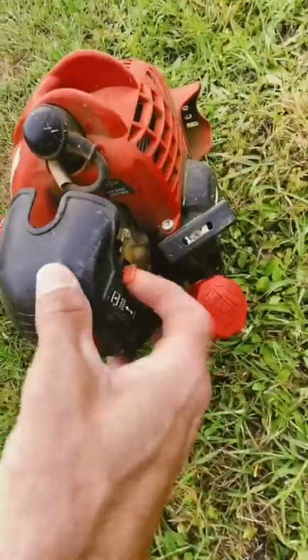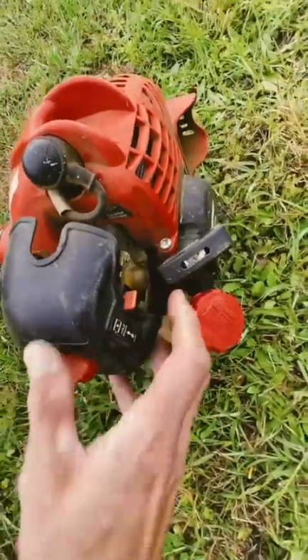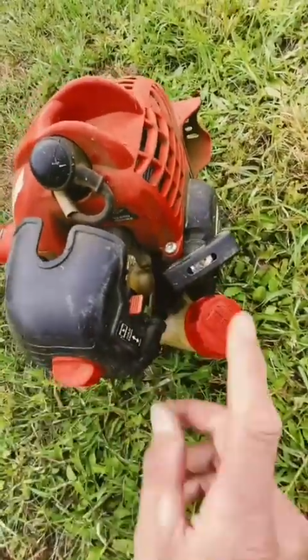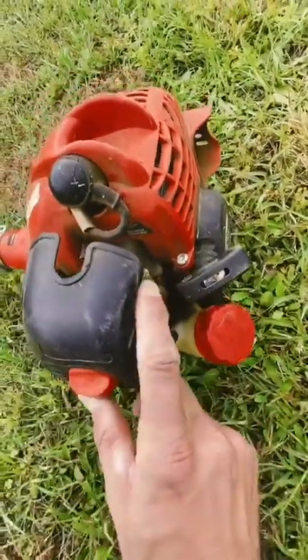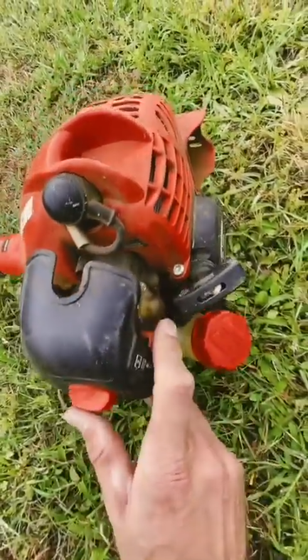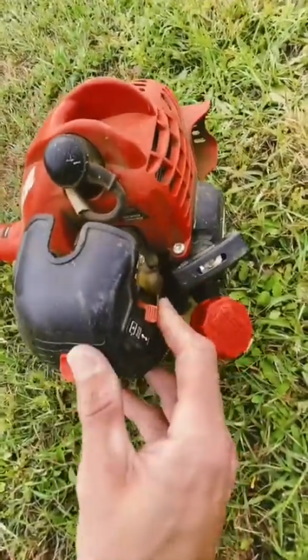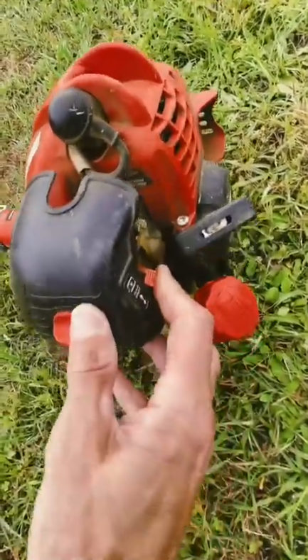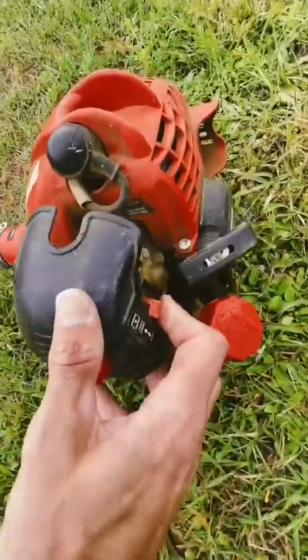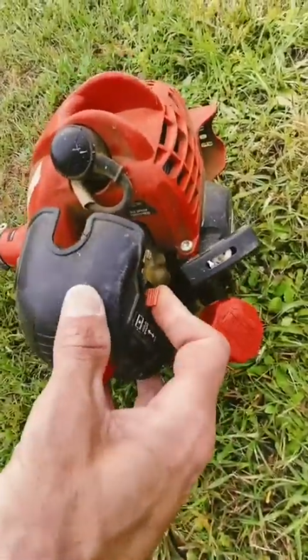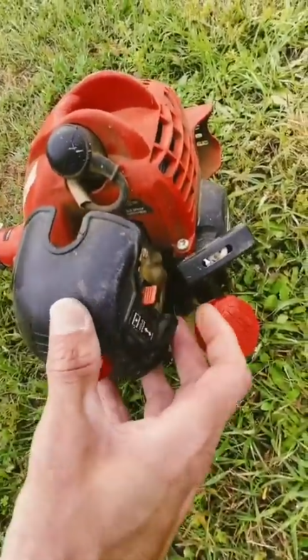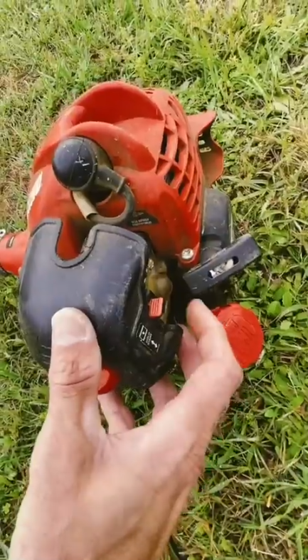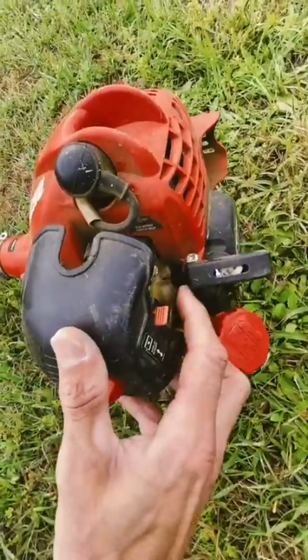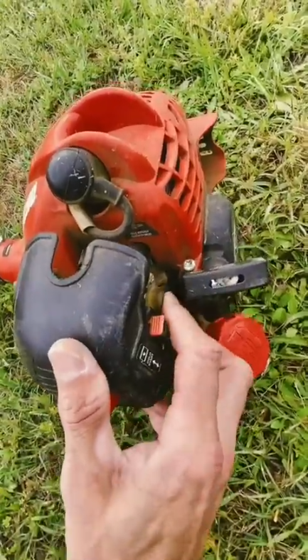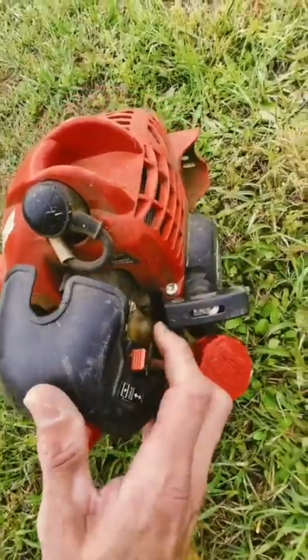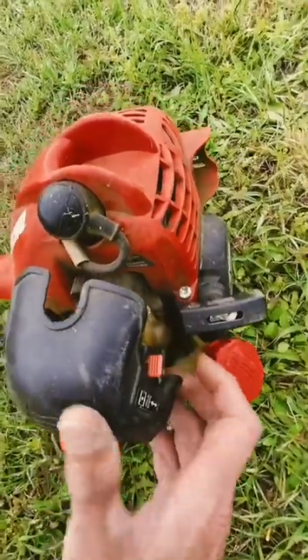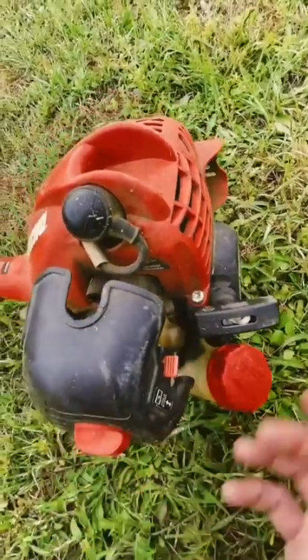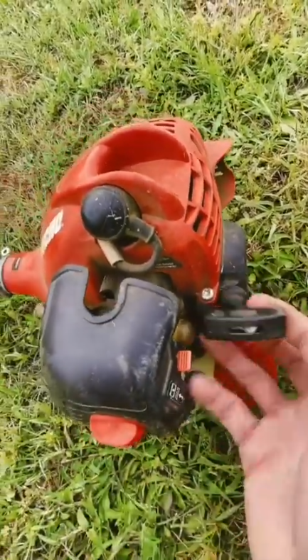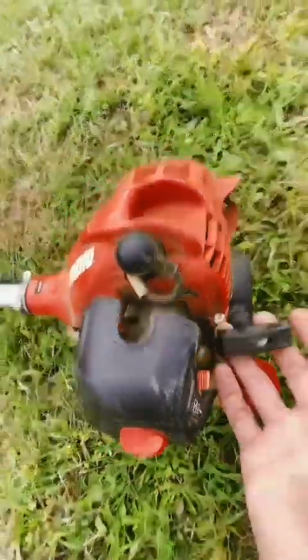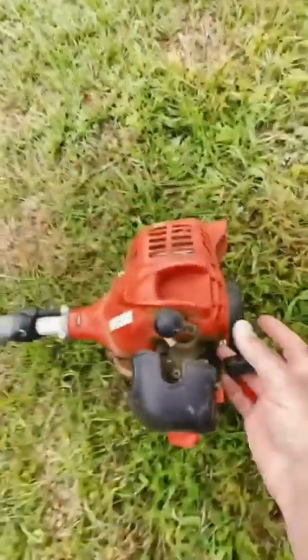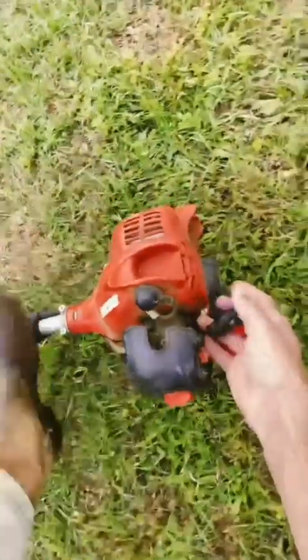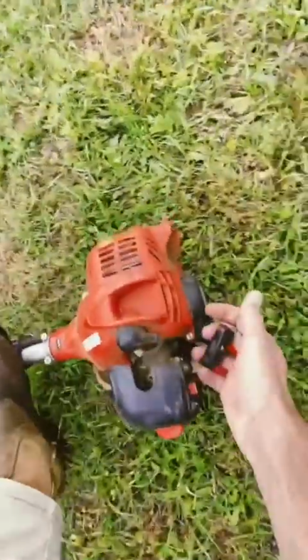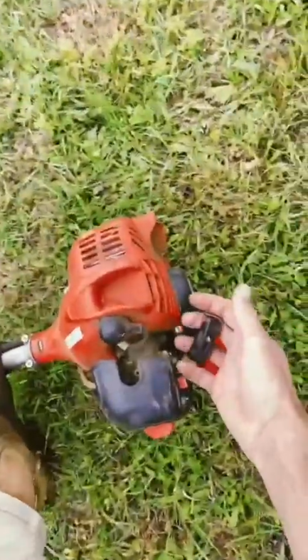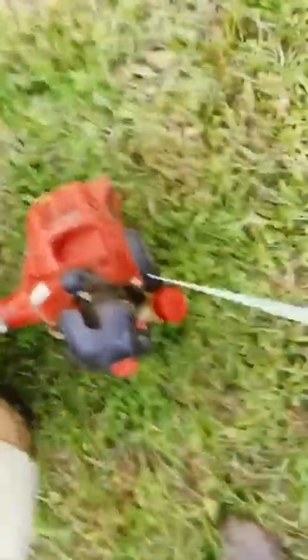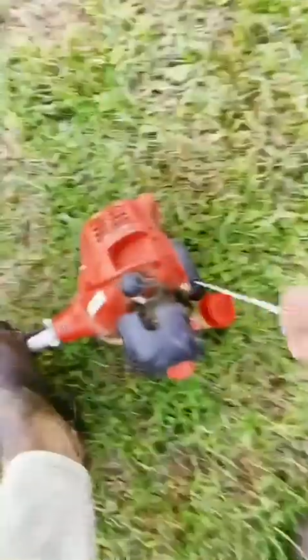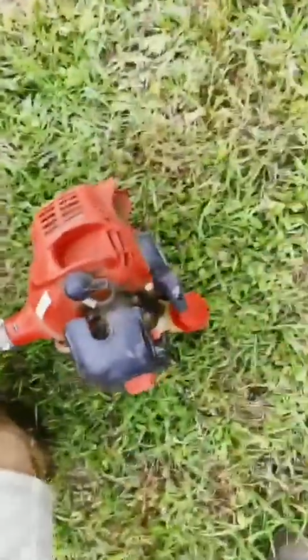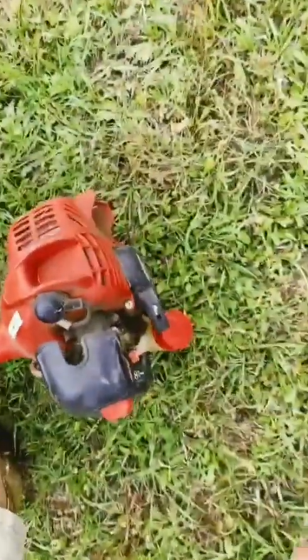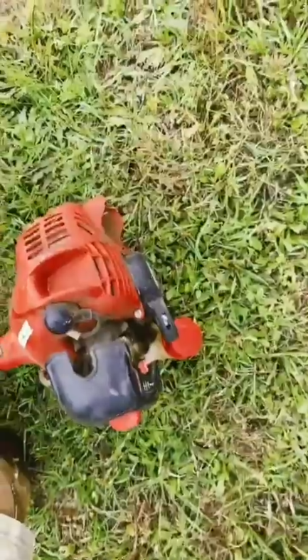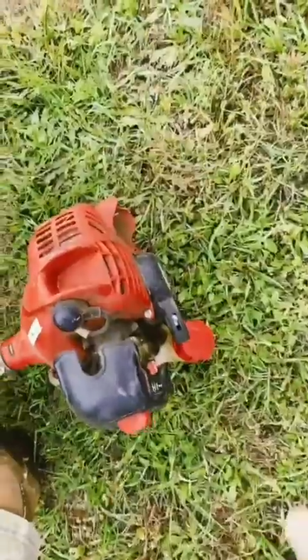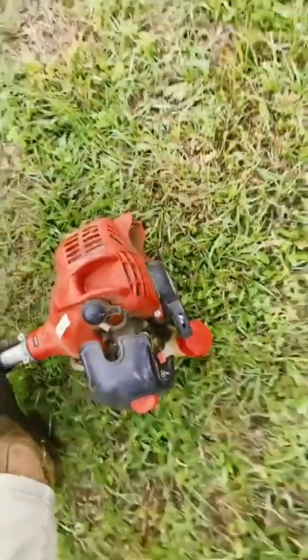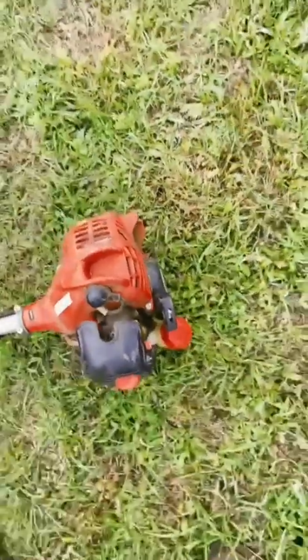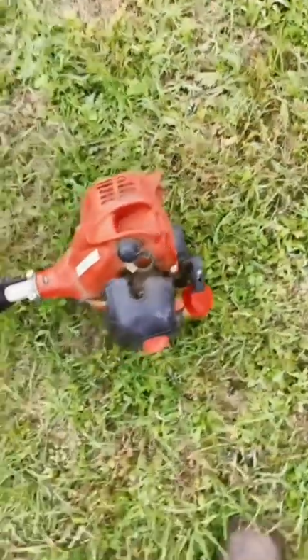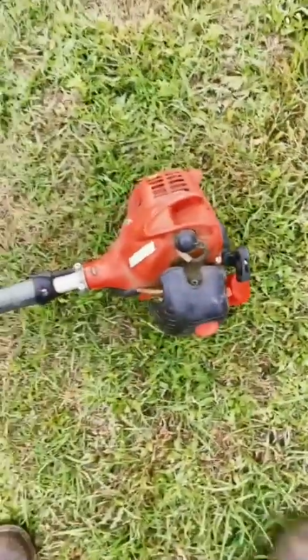Easy choke system right here. All you would have to do is pull the choke, hit the button twice, and a quick pull would crank this weed eater. It will stay running once it gets warm, no problem, no worries.